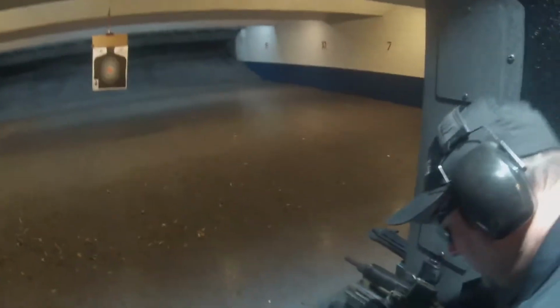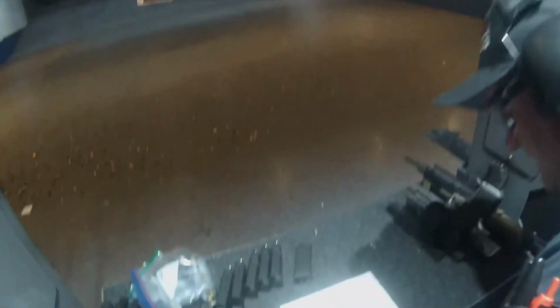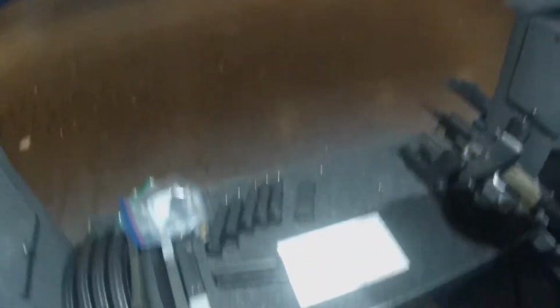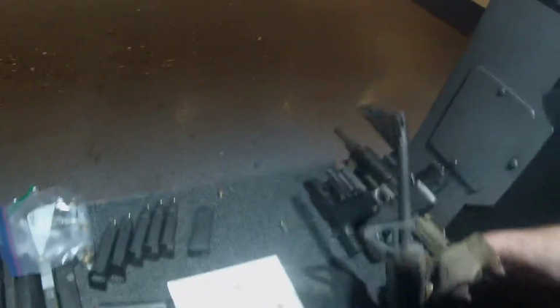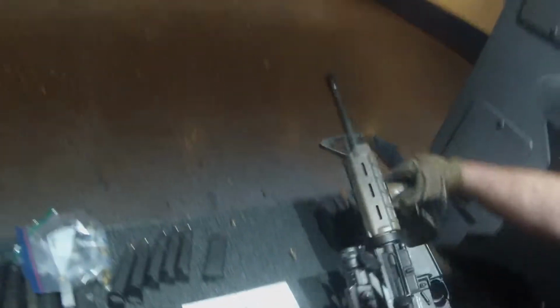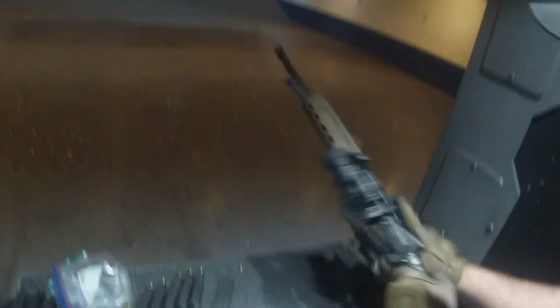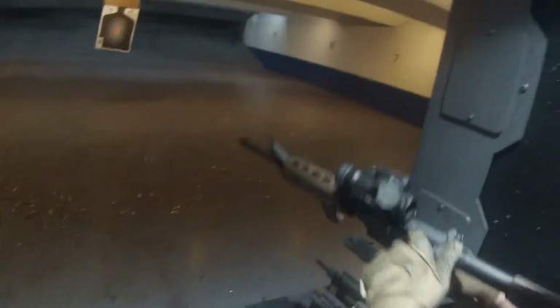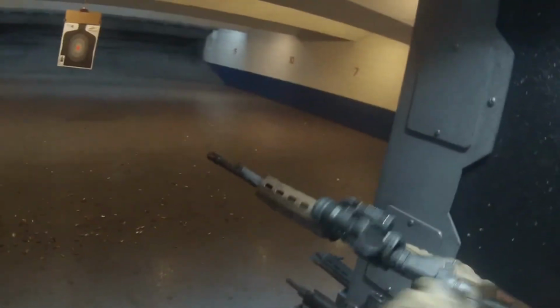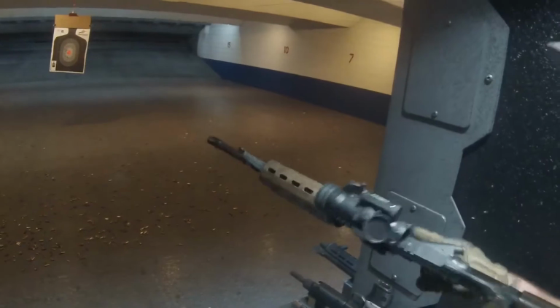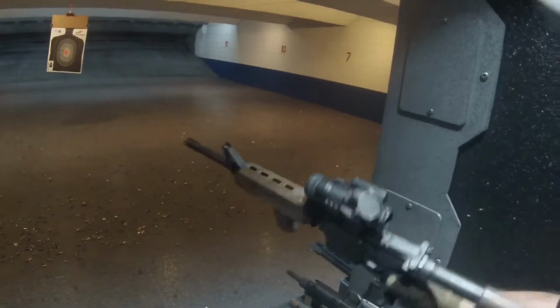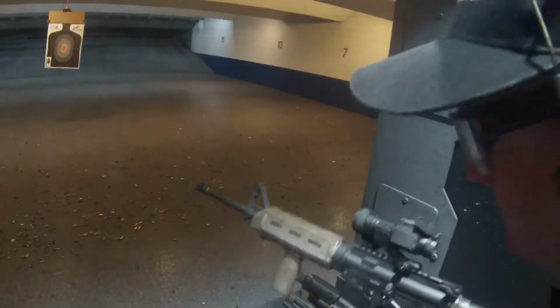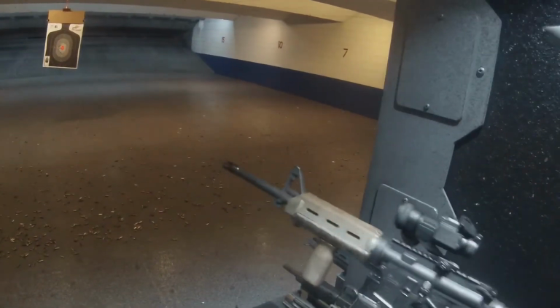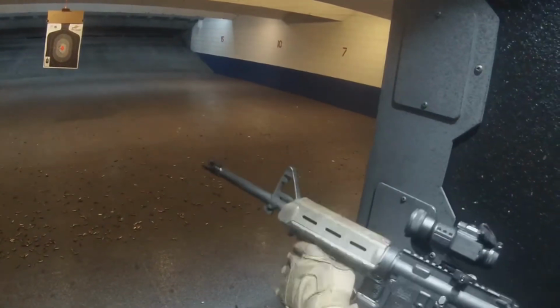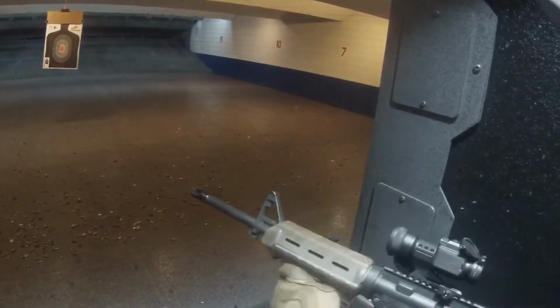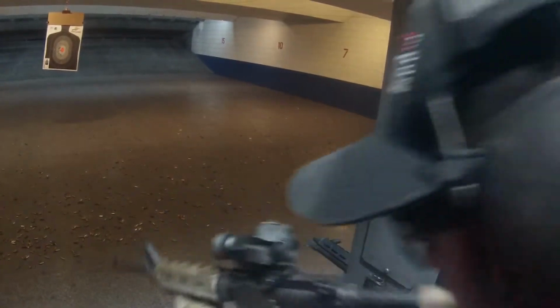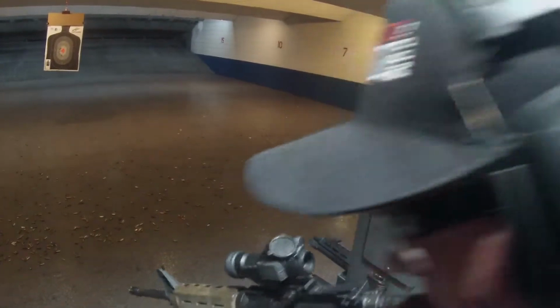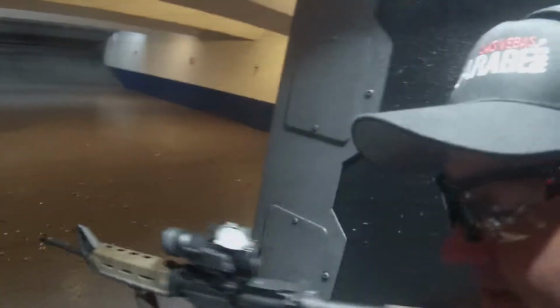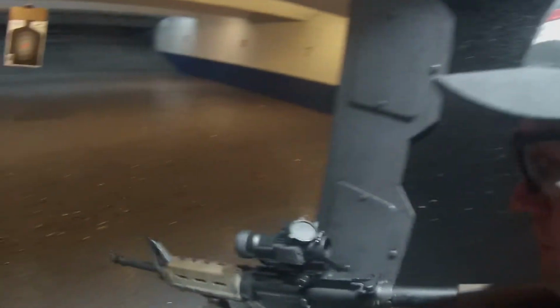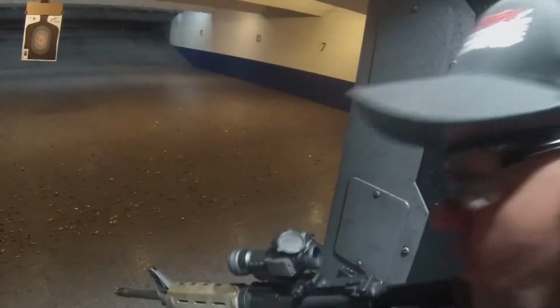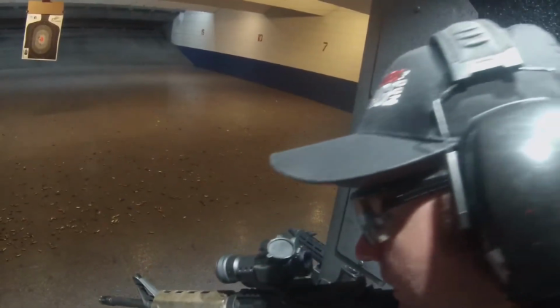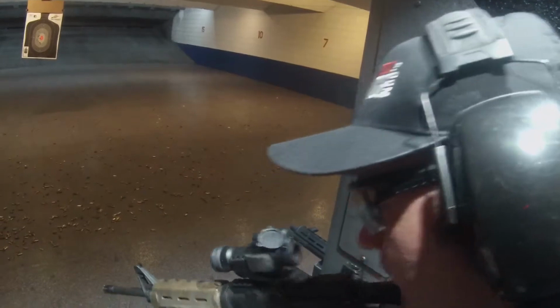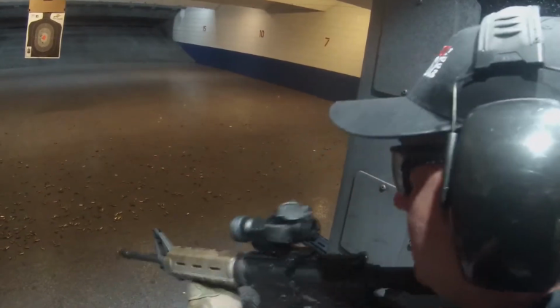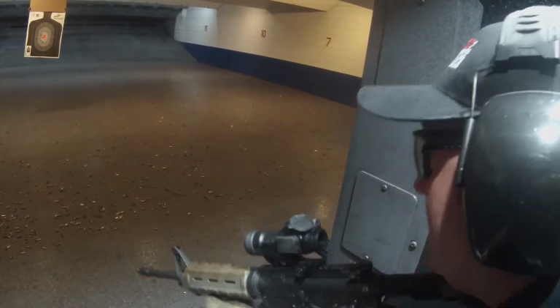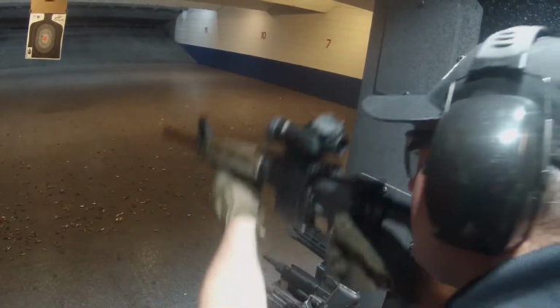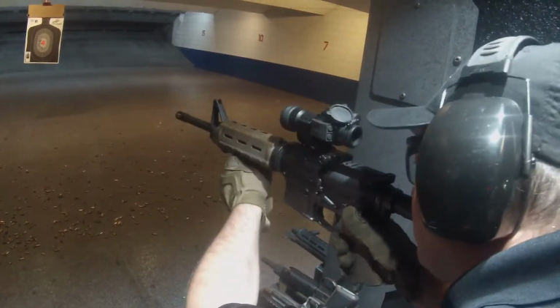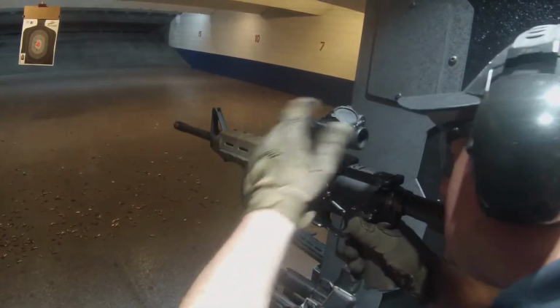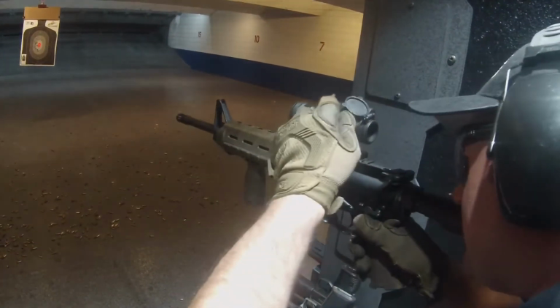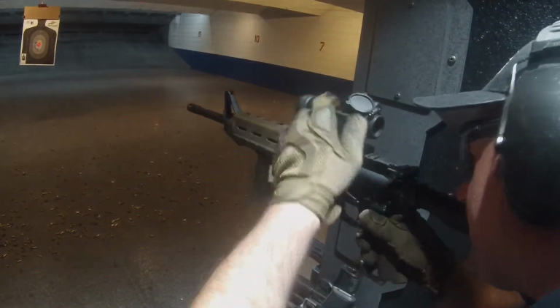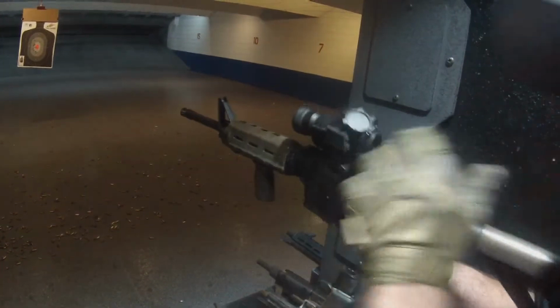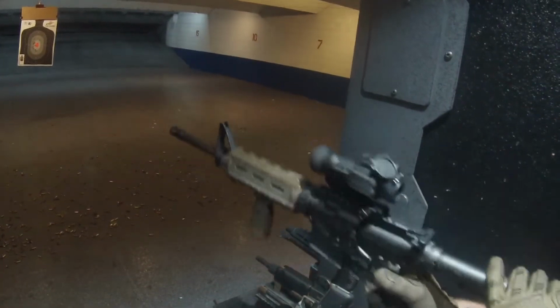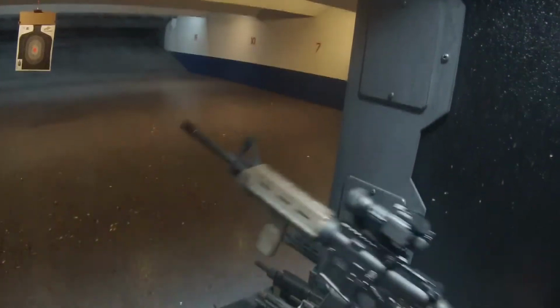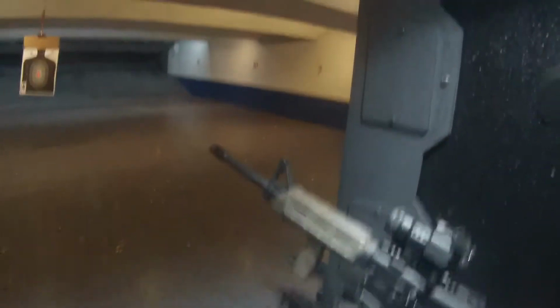Next you've got the M4, standard issue for United States military. Same basic idea except now you've got the forward grip, you're going to have a little bit more recoil, so you really want to roll it in — nice and tight. Bring it up to the cheek, and when you look through, you're going to have a green dot to light up your sights, alright?